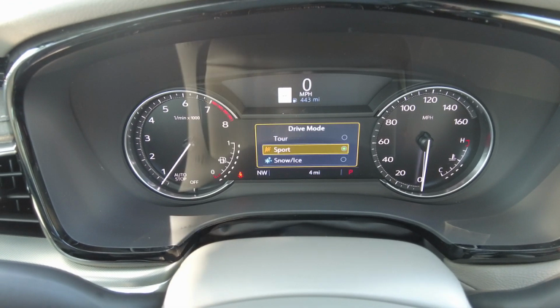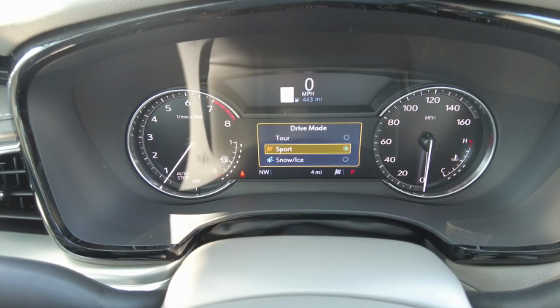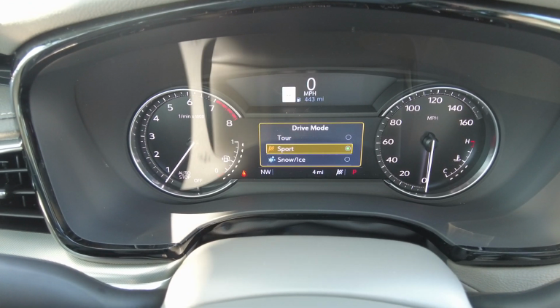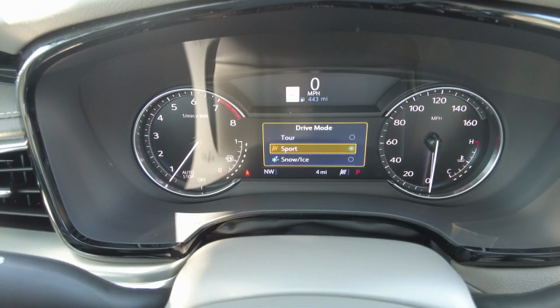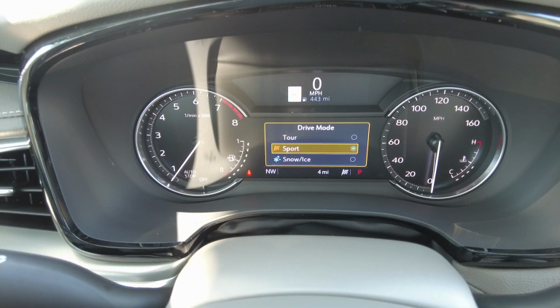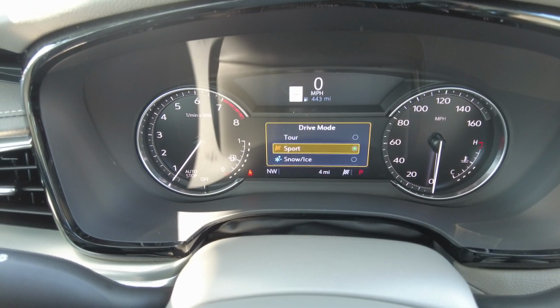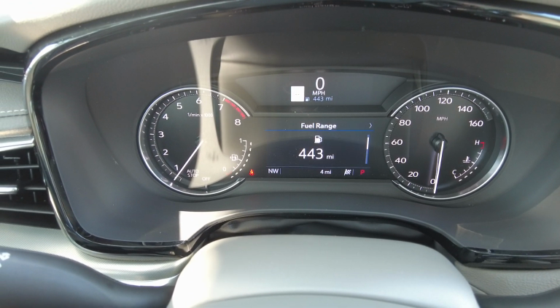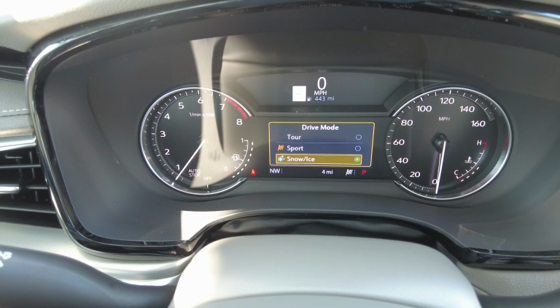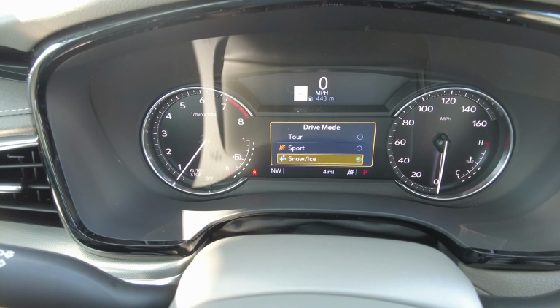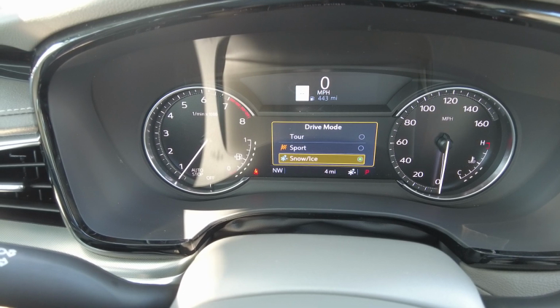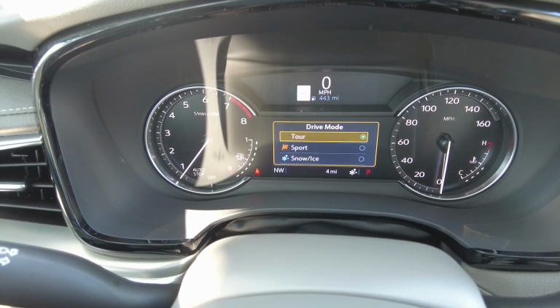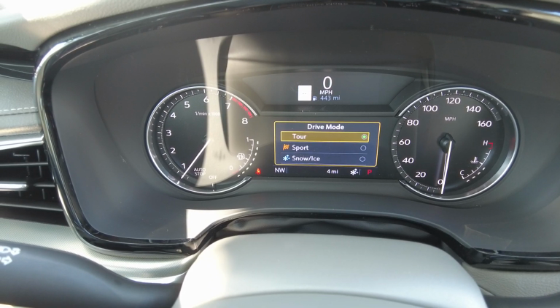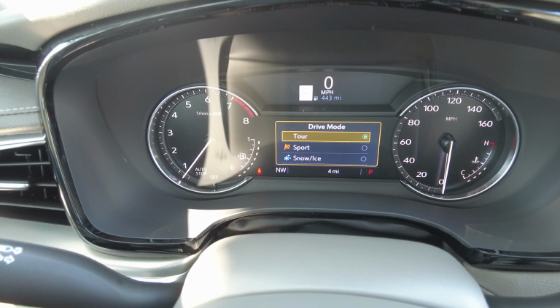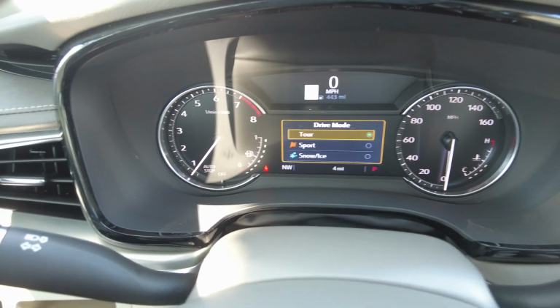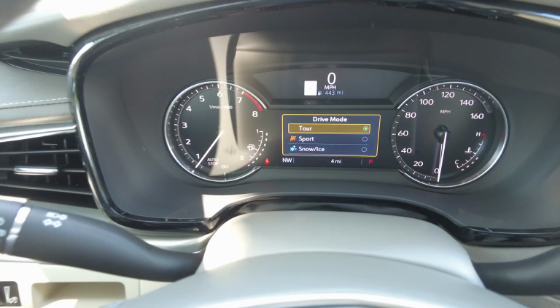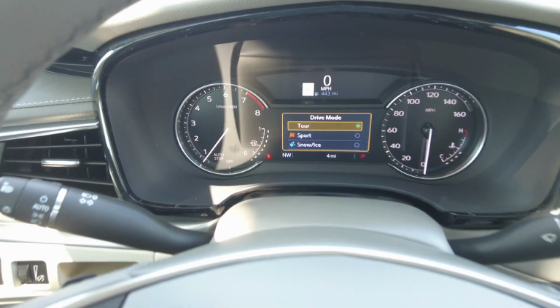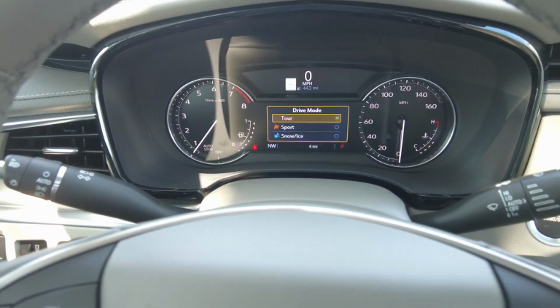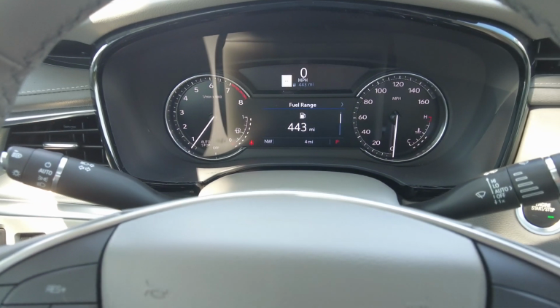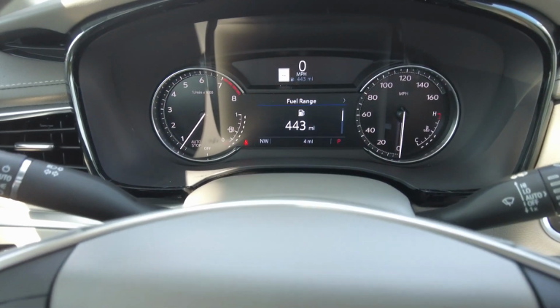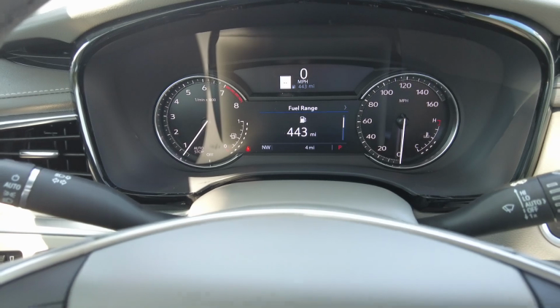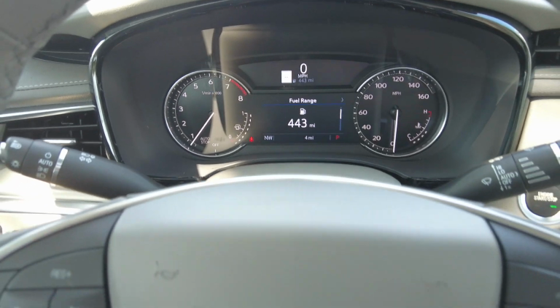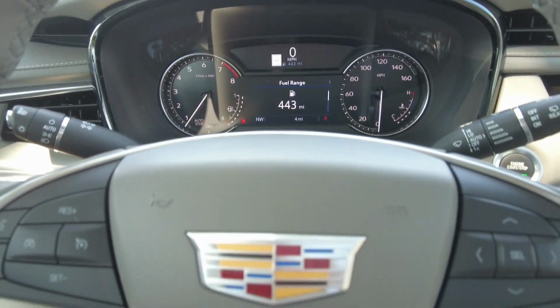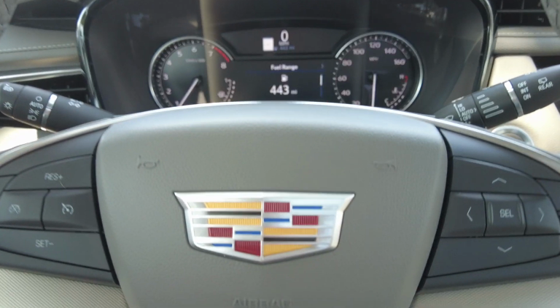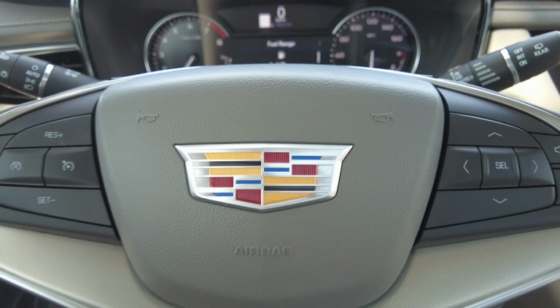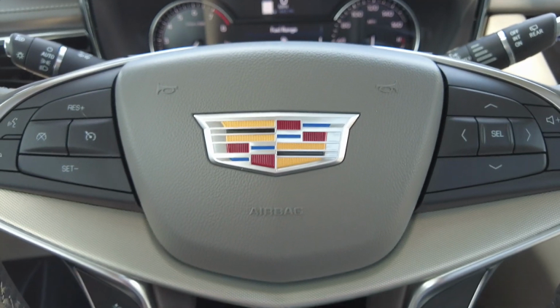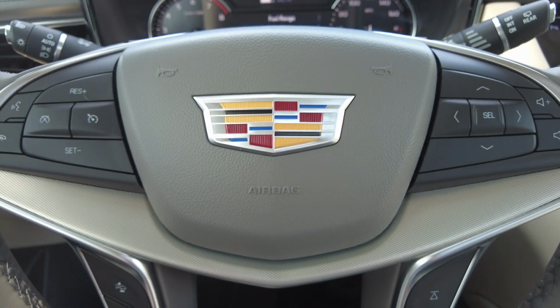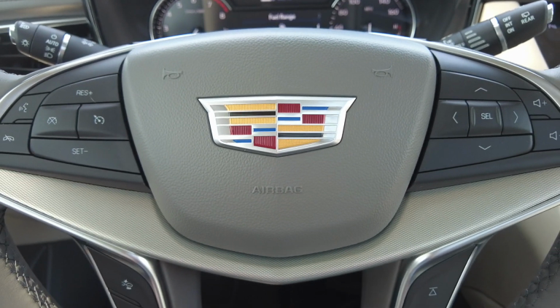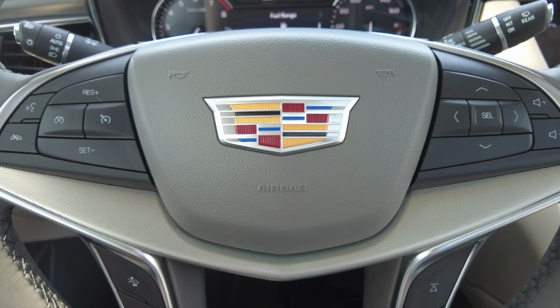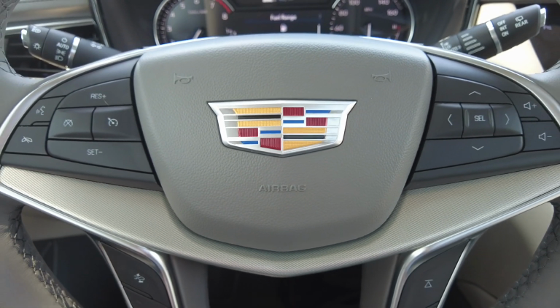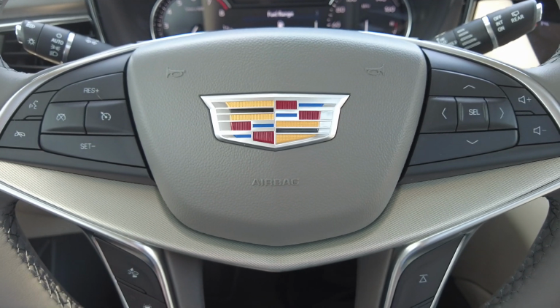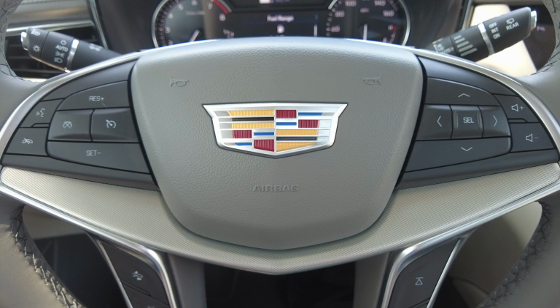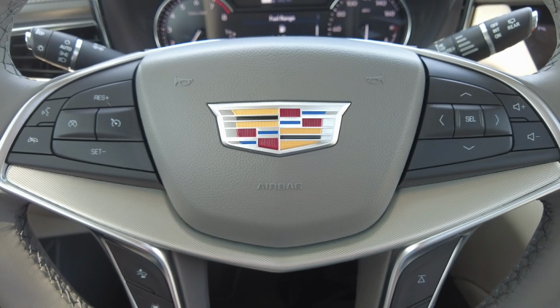The driving modes are Touring, Sport, and Snow and Ice. 2024 Cadillac XT5 Premium Luxury.